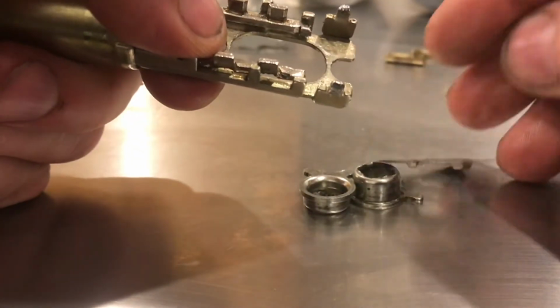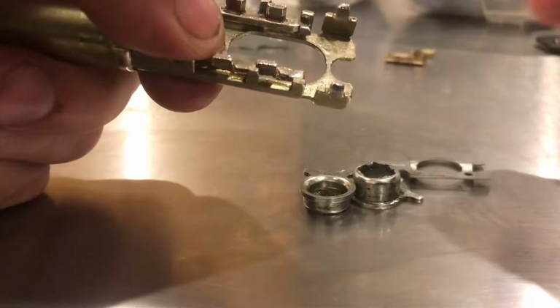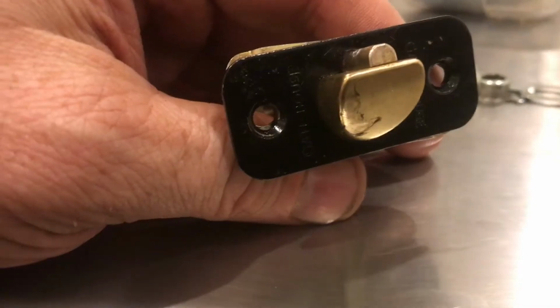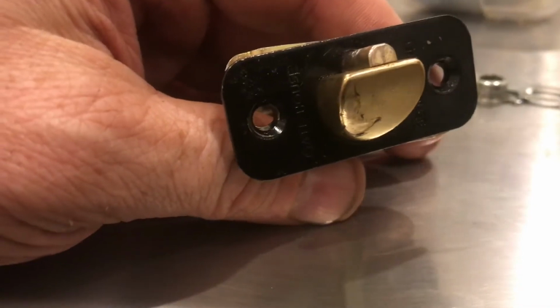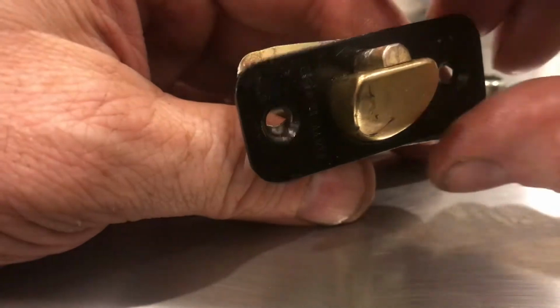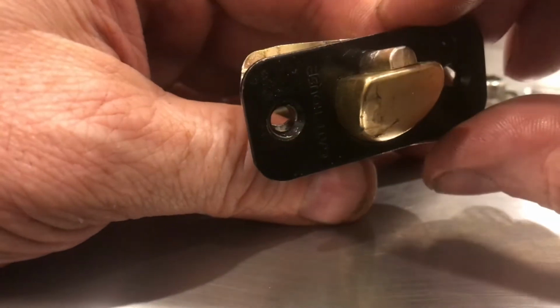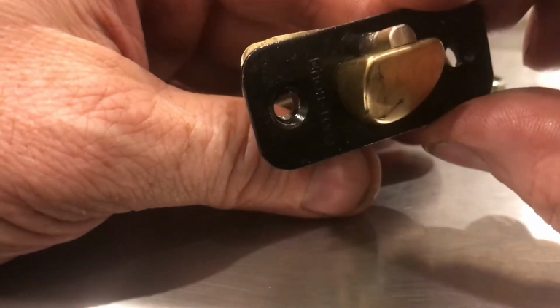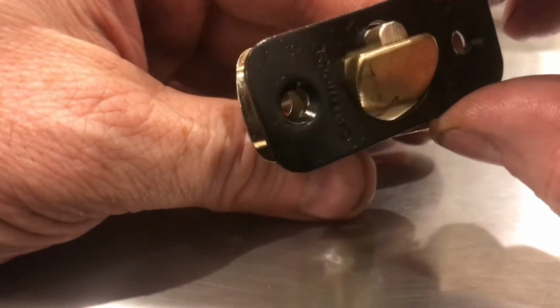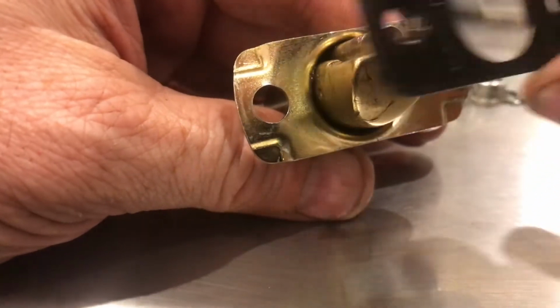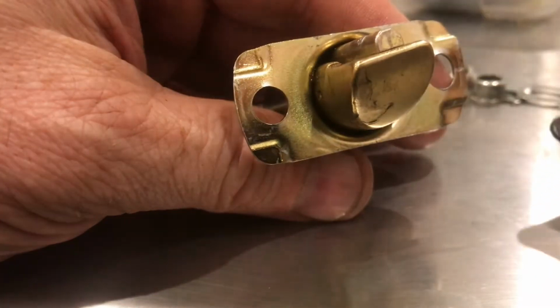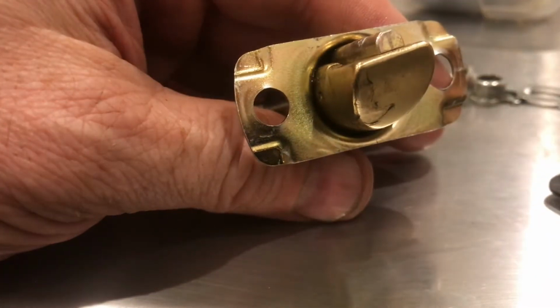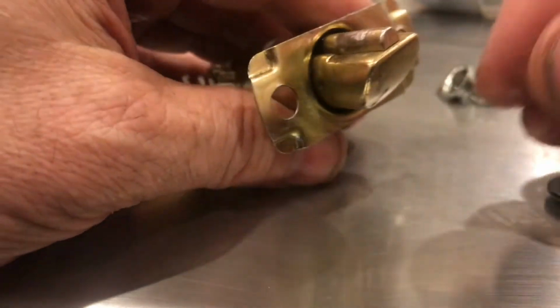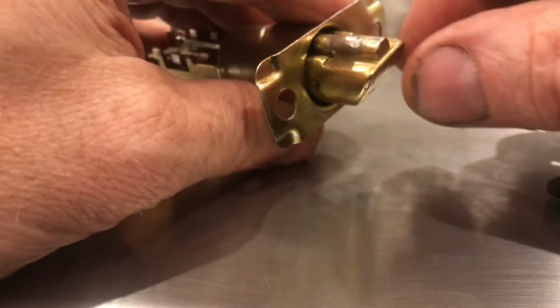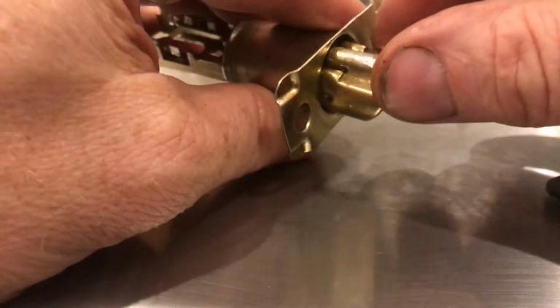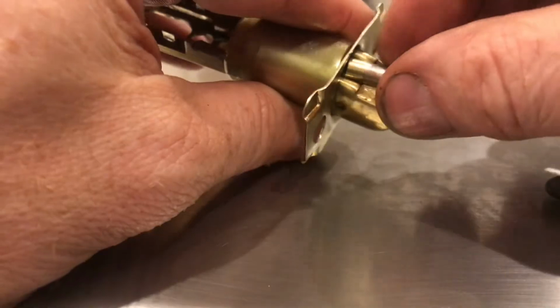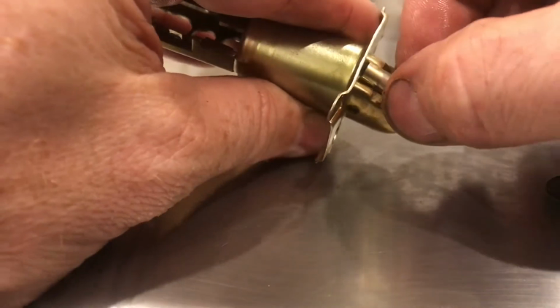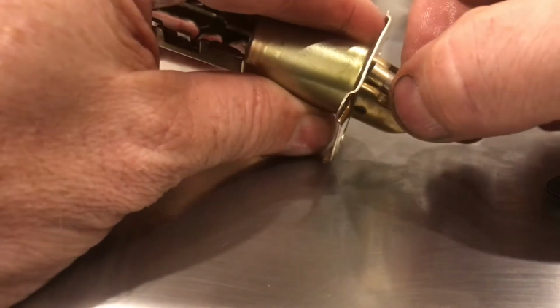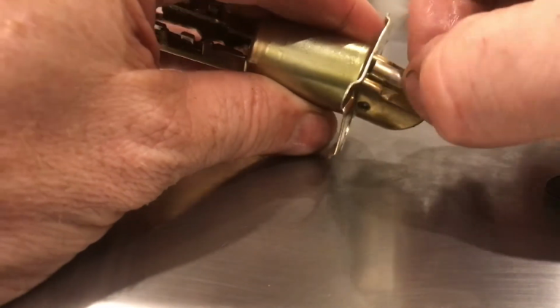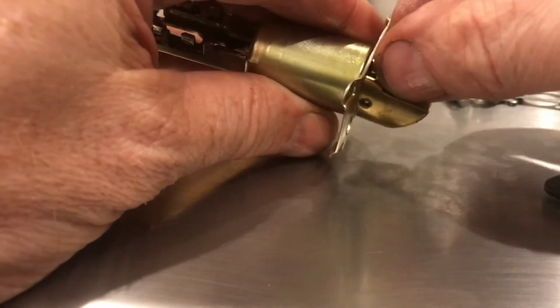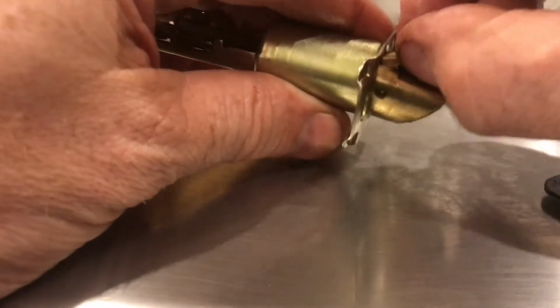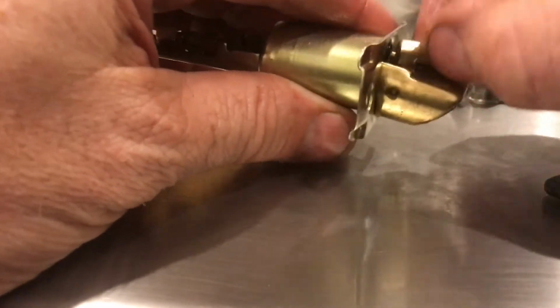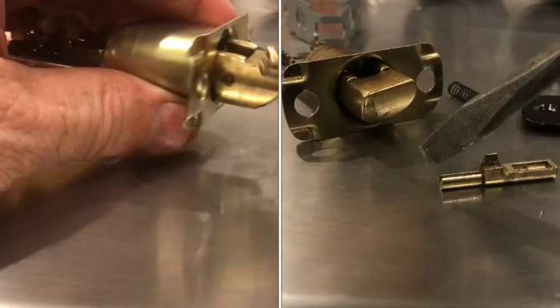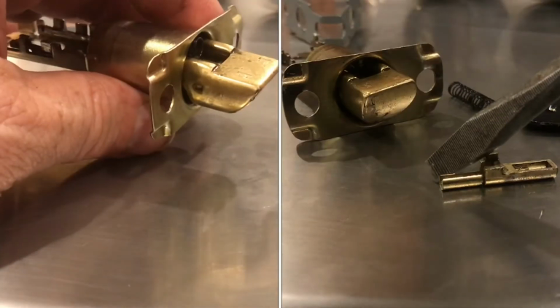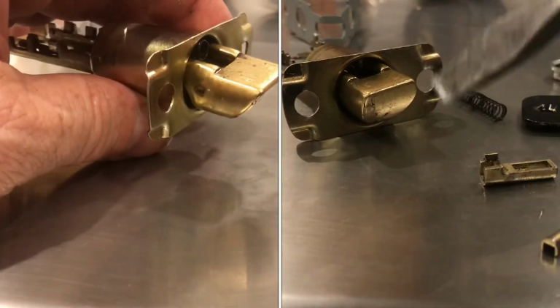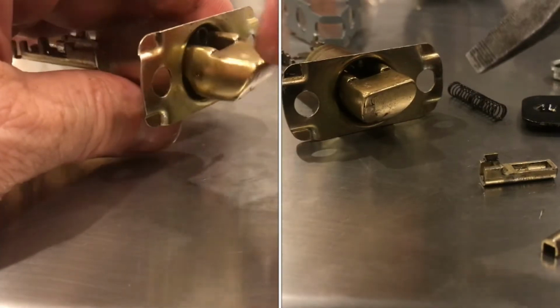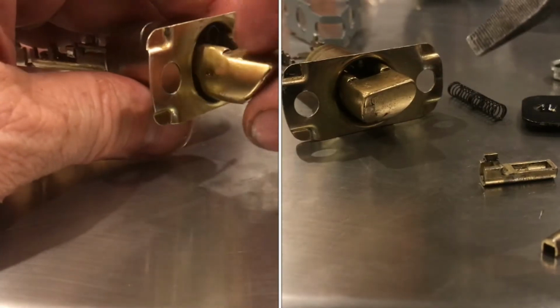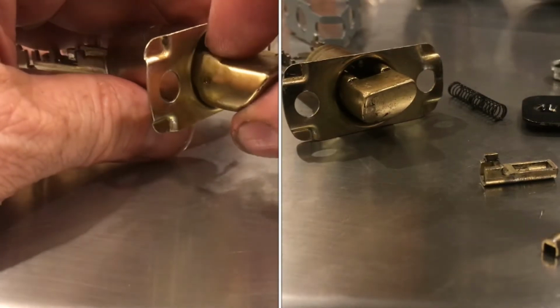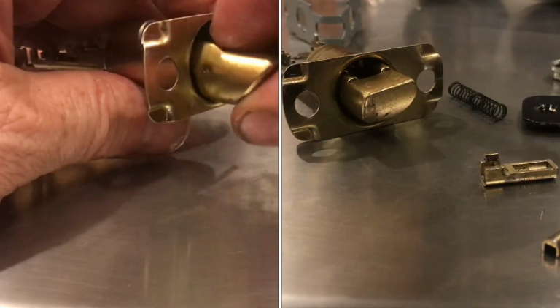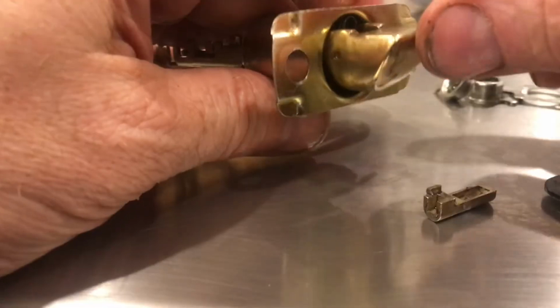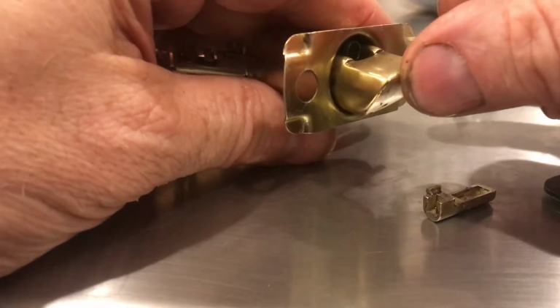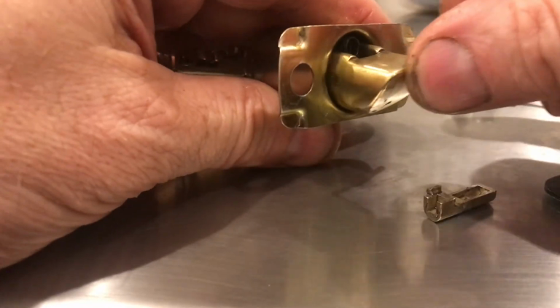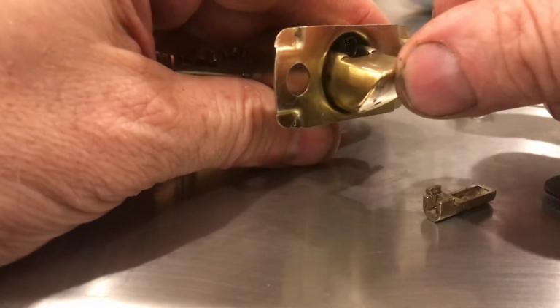Now we can move to the front of the mechanism. This black plate can be pried off now. Now we can start to remove some of these latches. This one comes out a little bit too easy — the back portion of it is broken off. Now we know what locked up this mechanism.